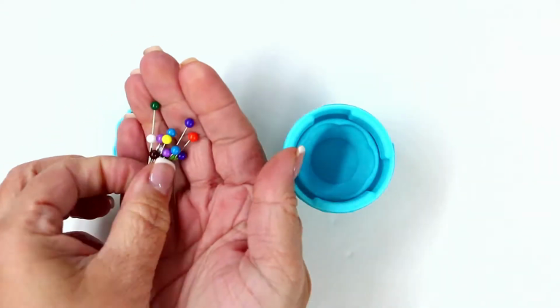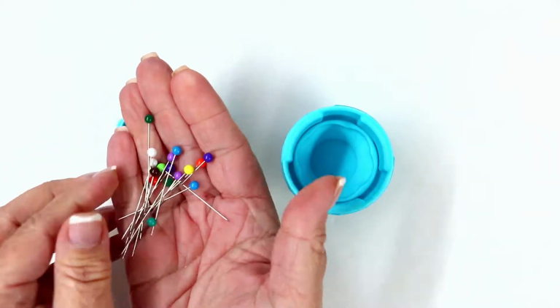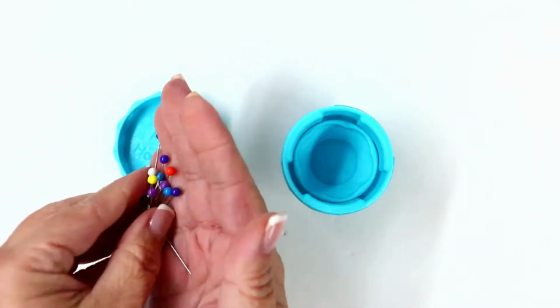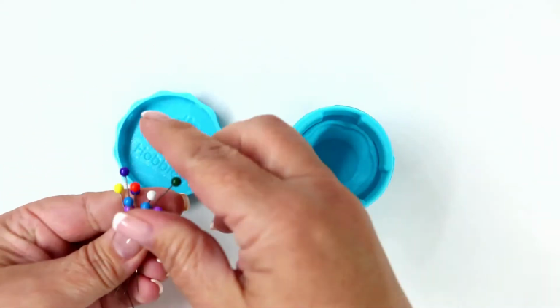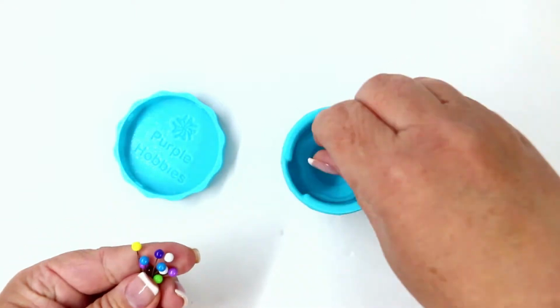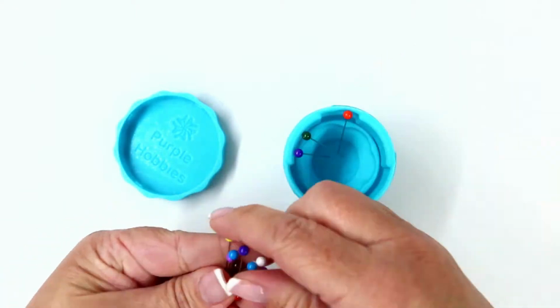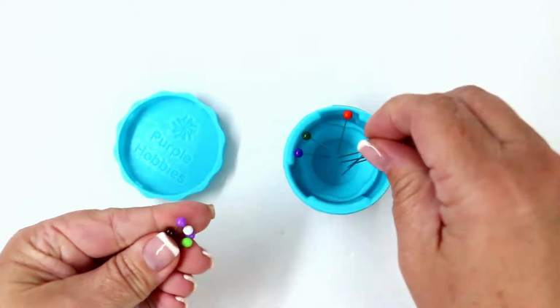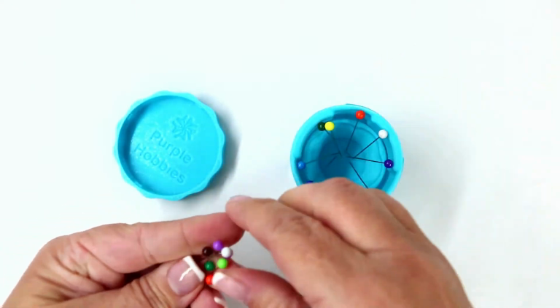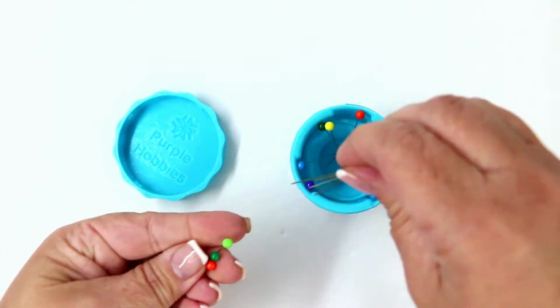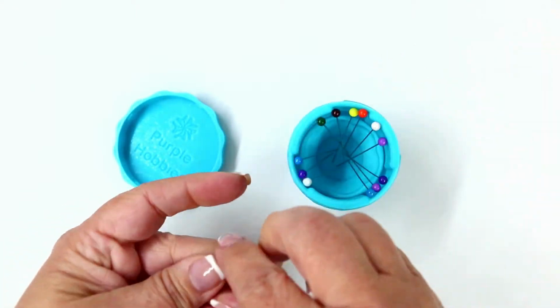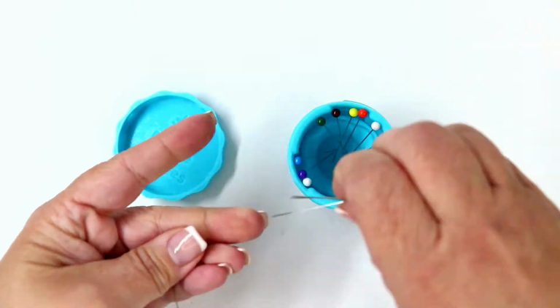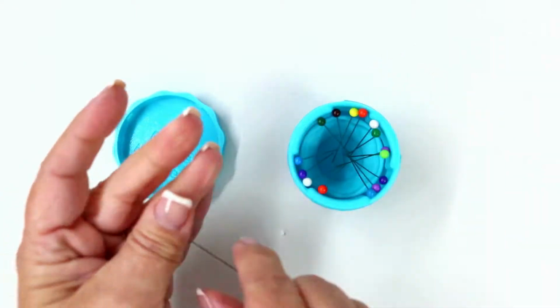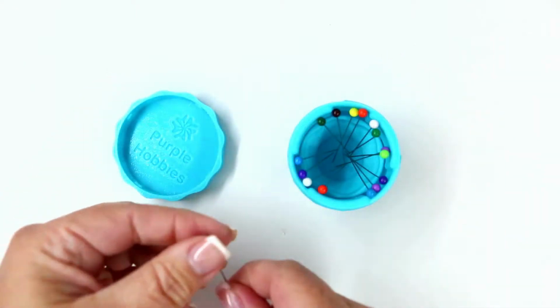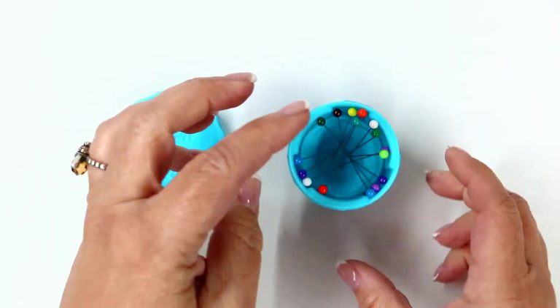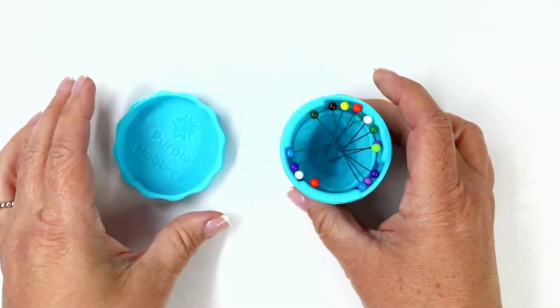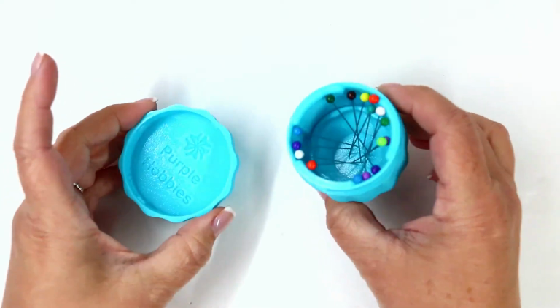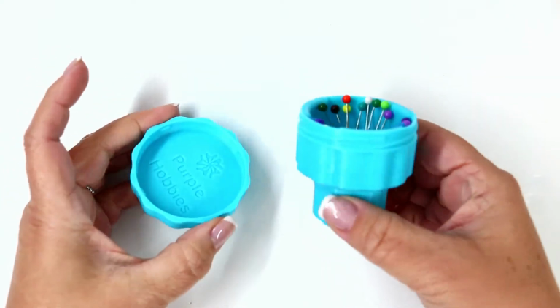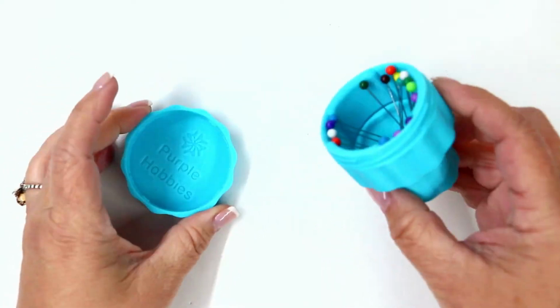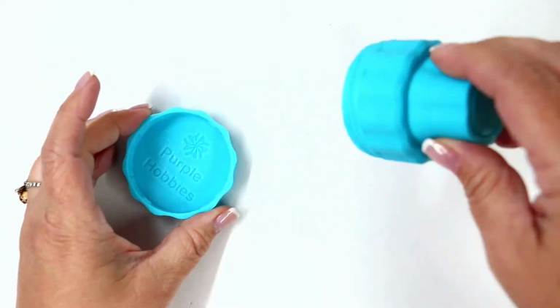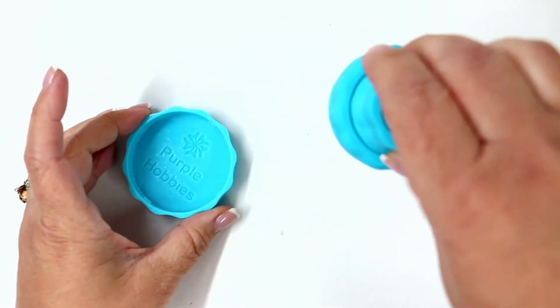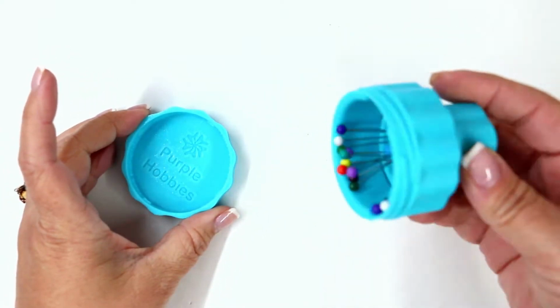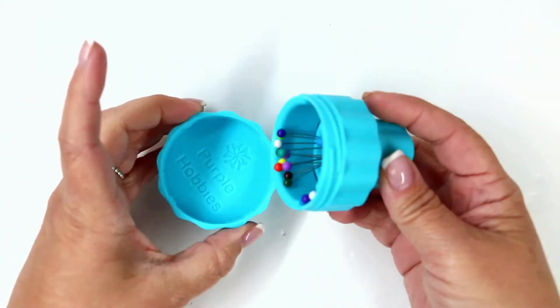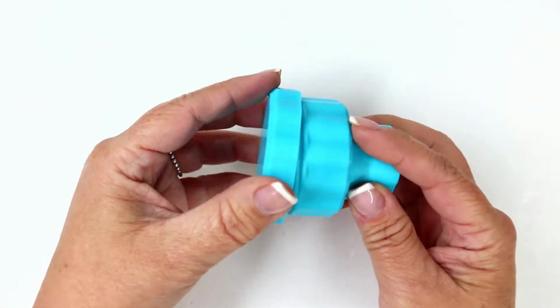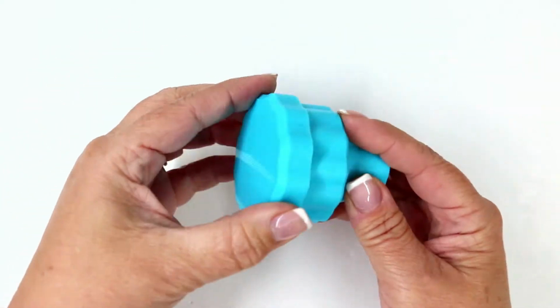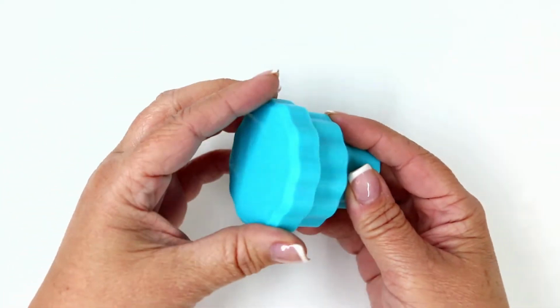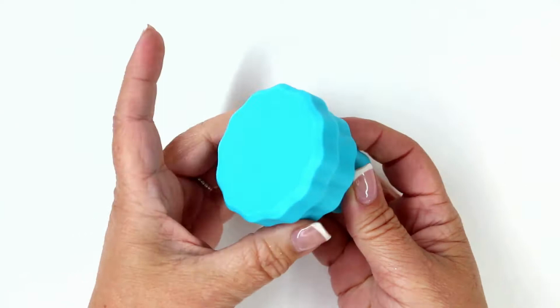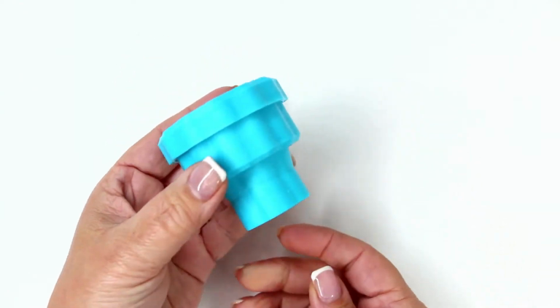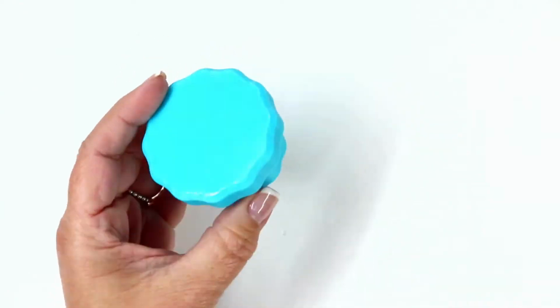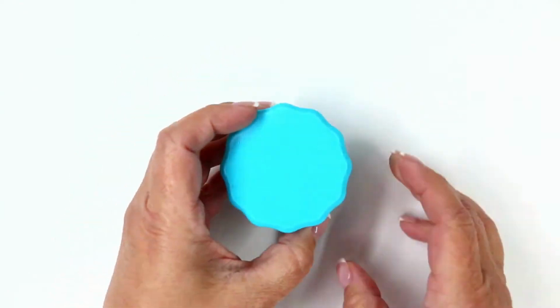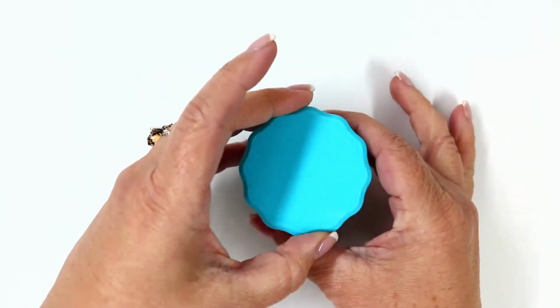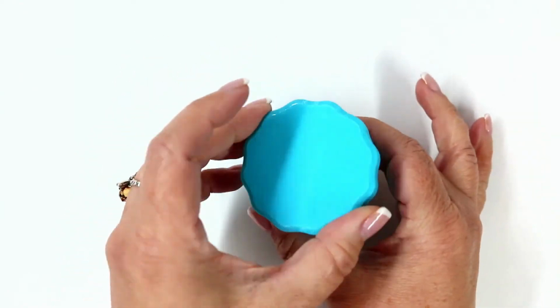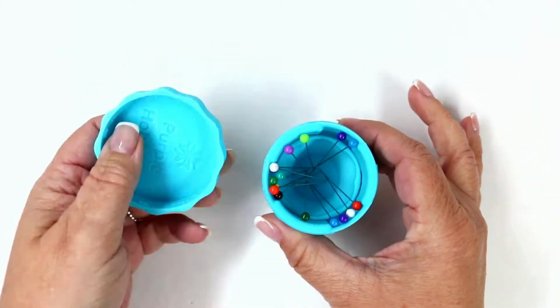In order to use your magnetic pin cup, just place your straight pins with the pointed side facing down, and this way you don't accidentally poke yourself. Because of that magnetic part in the bottom of the cup, your pins won't fall out. Then you can just tighten the lid and off you go.